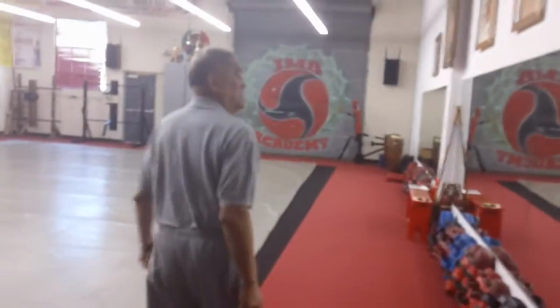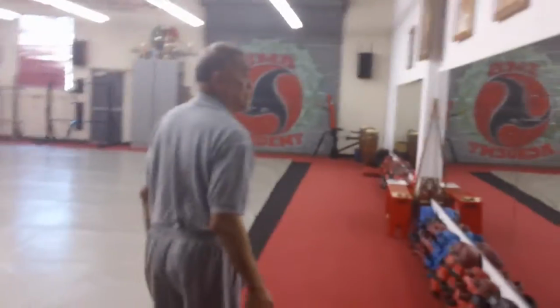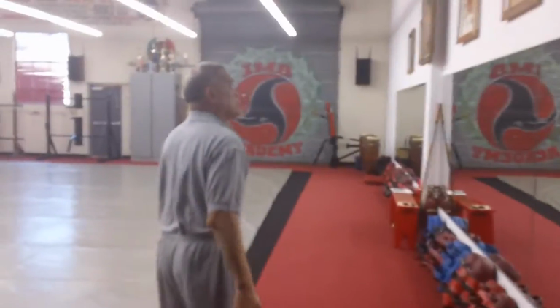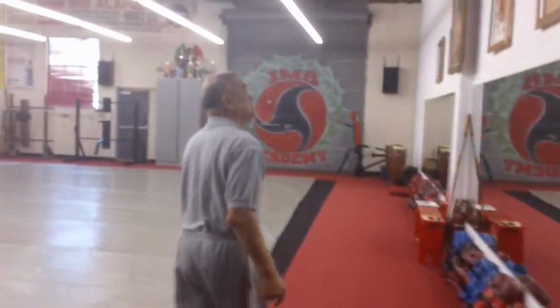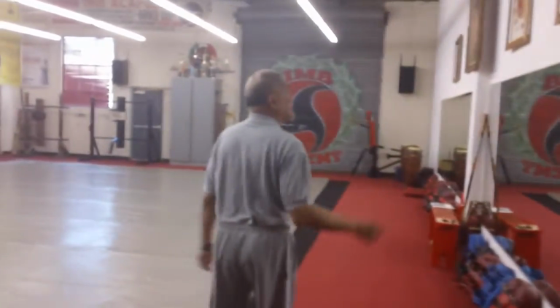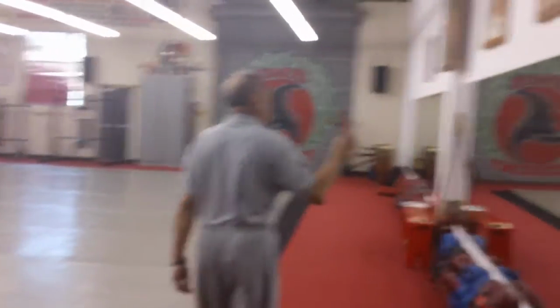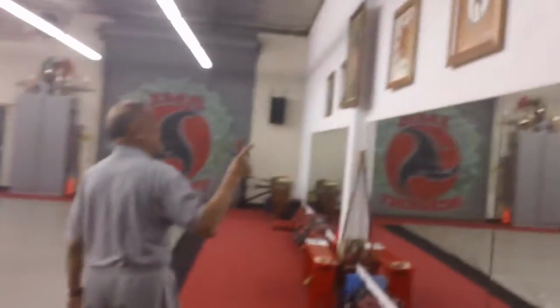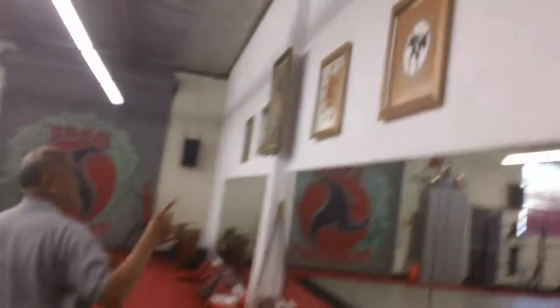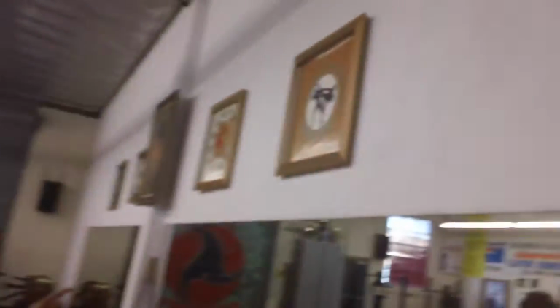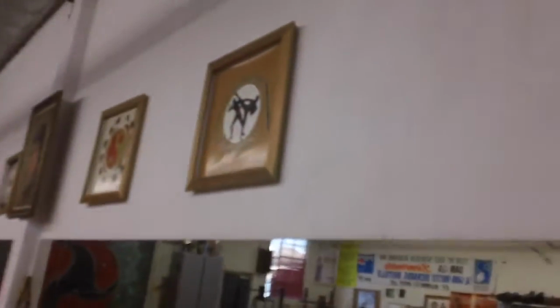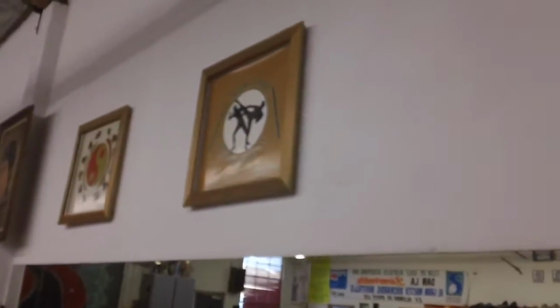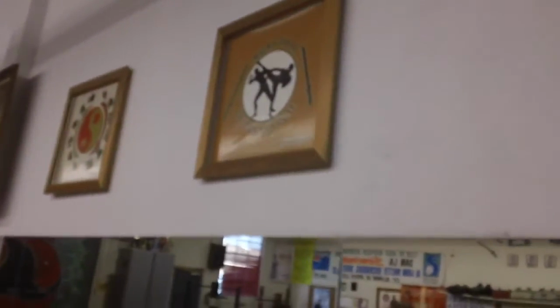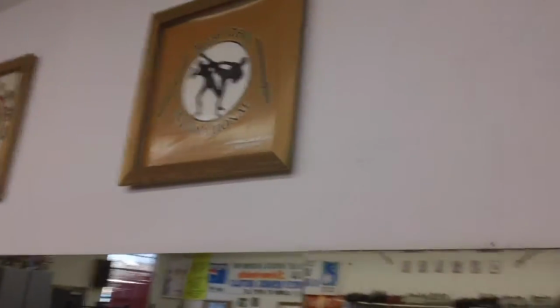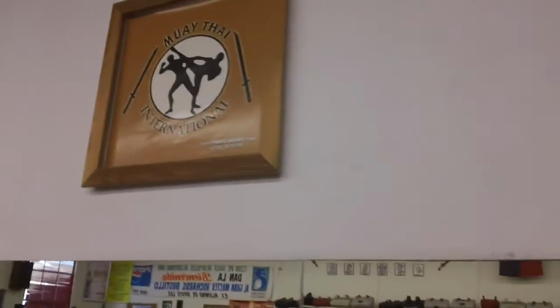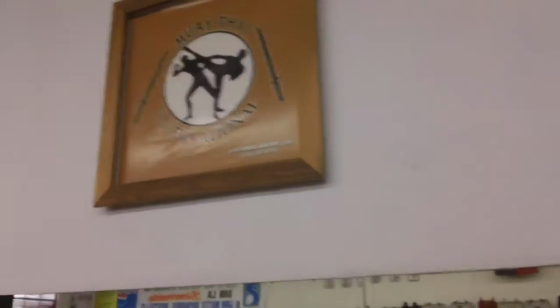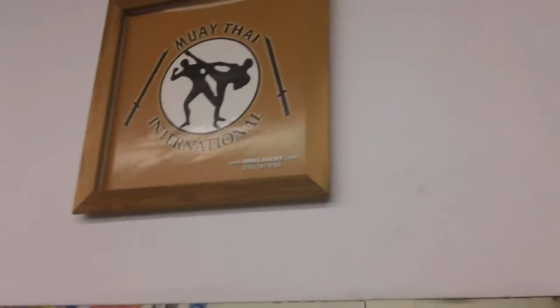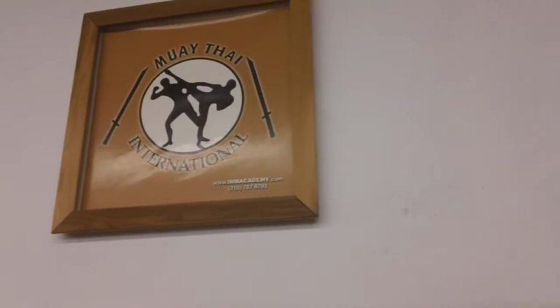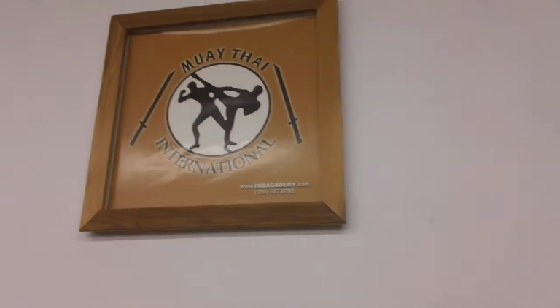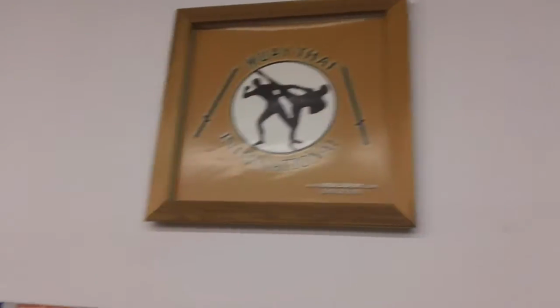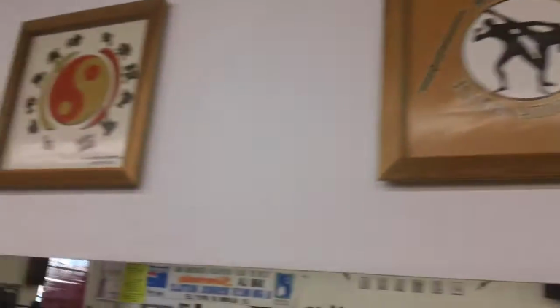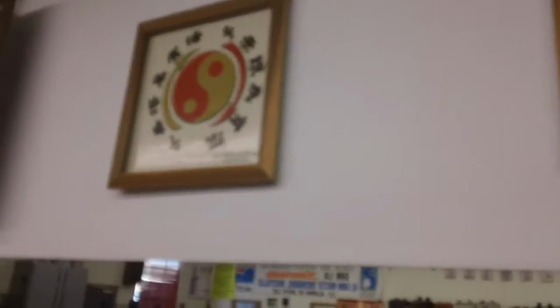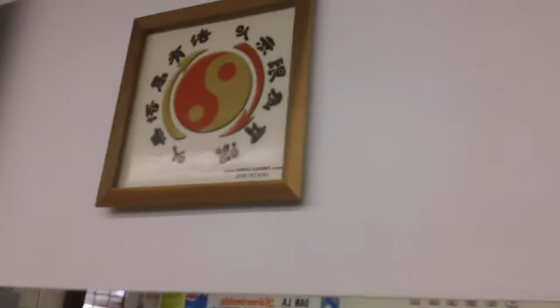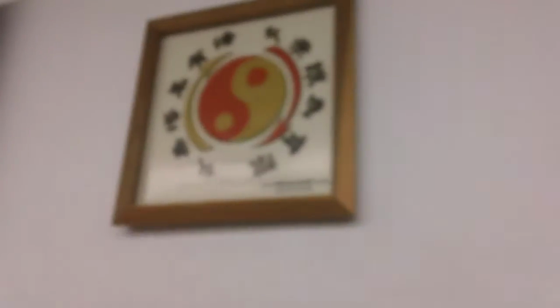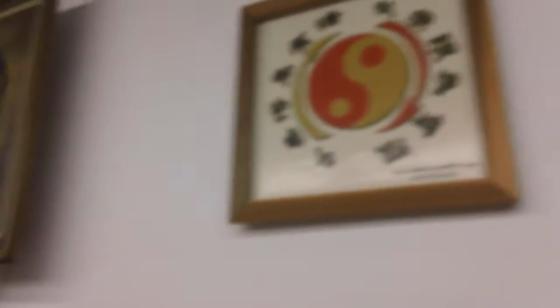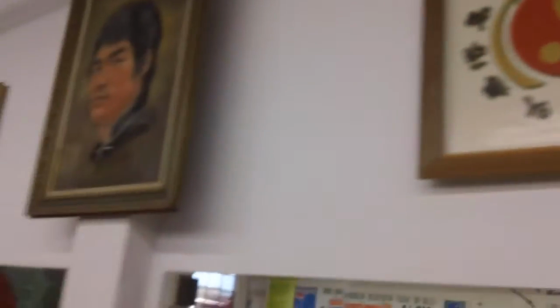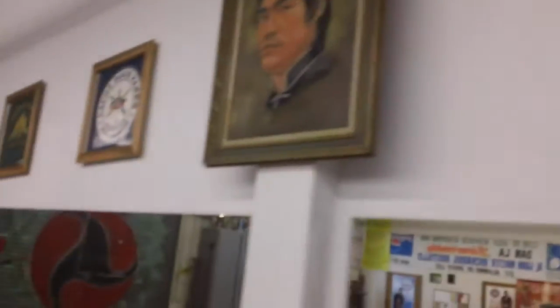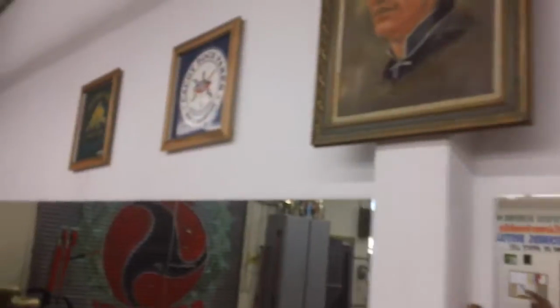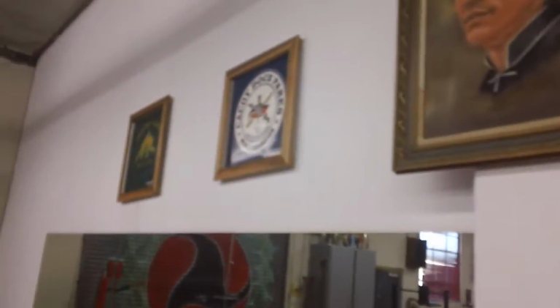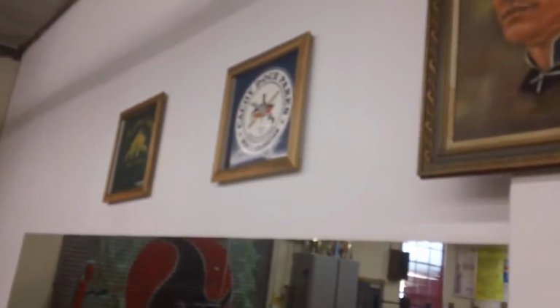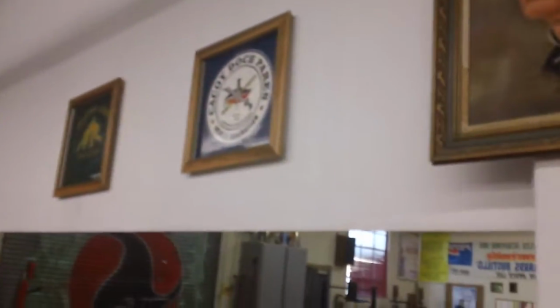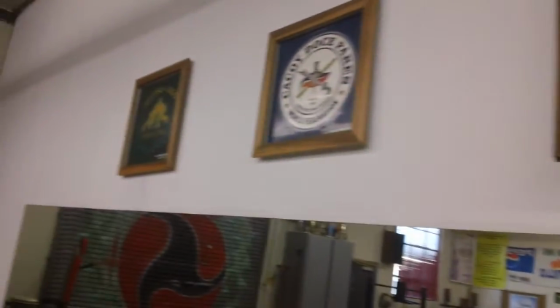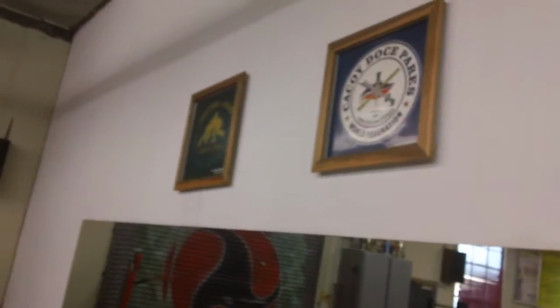These photos and plaques represent all the arts that we teach: Muay Thai and boxing, of course Bruce Lee's Jeet Kune Do, Kali, Doce Pares, and Jiu Jitsu, Judo, and Wrestling. We teach those four arts here.